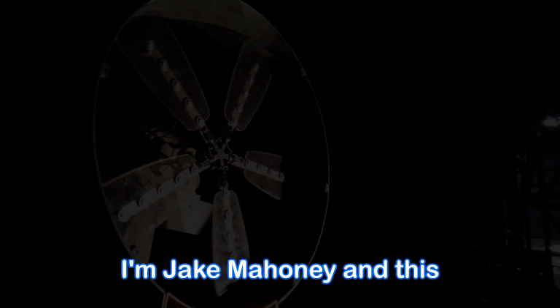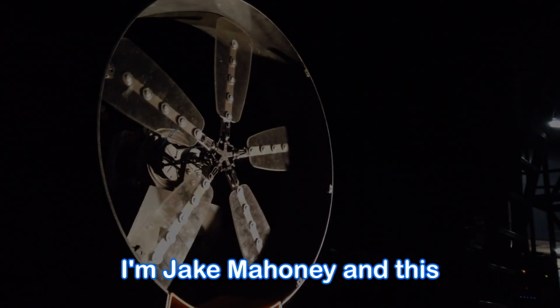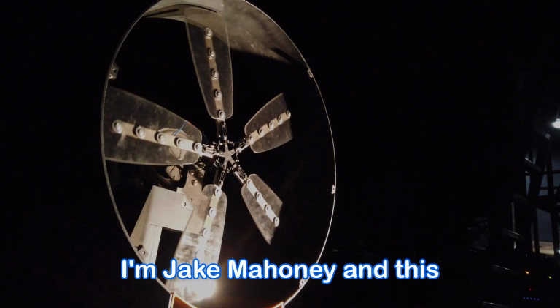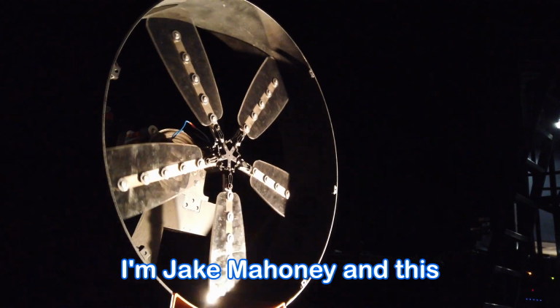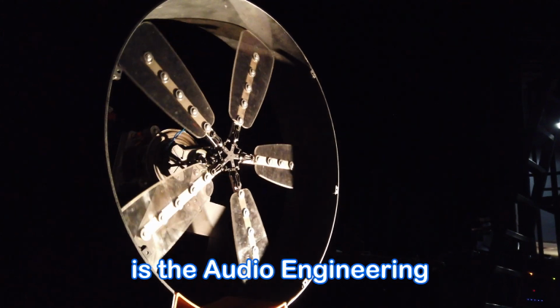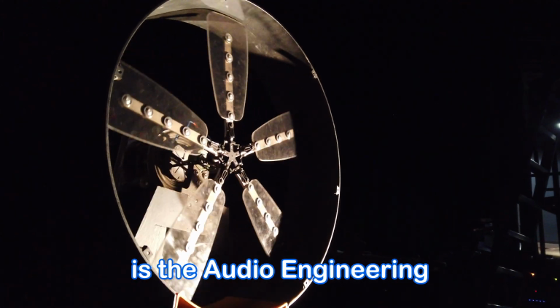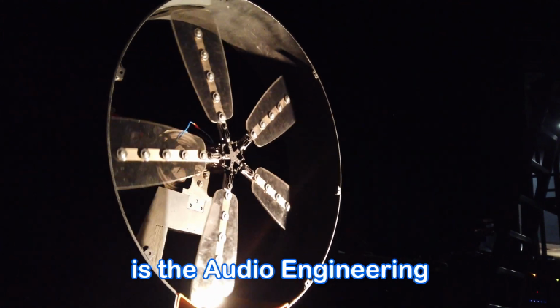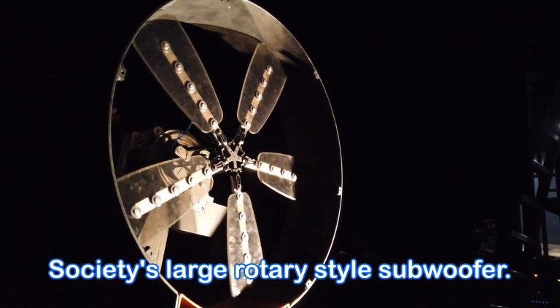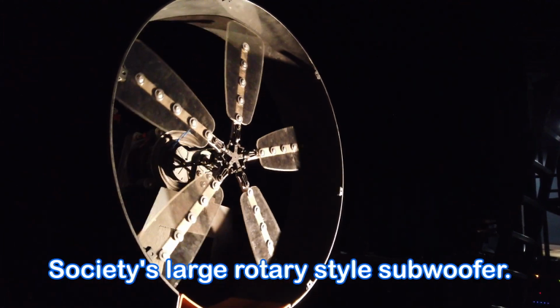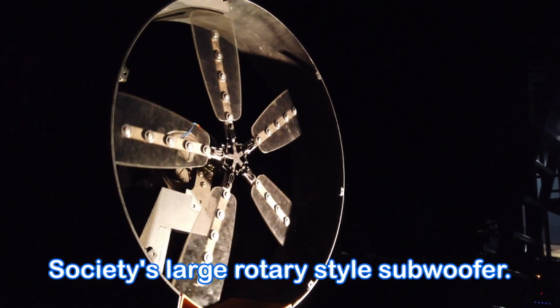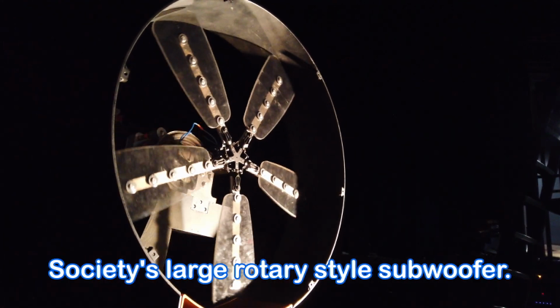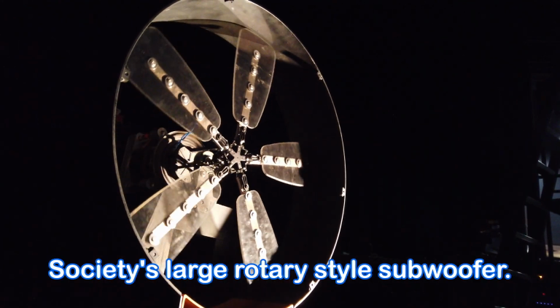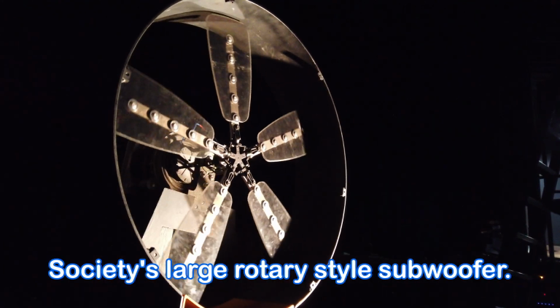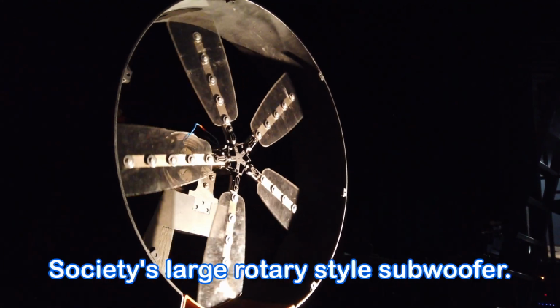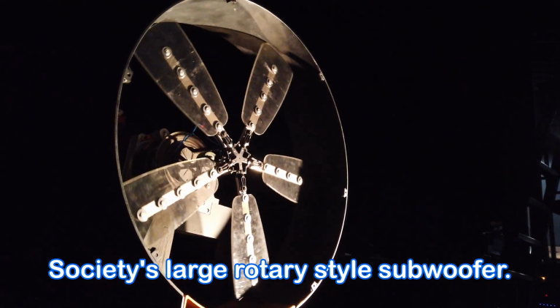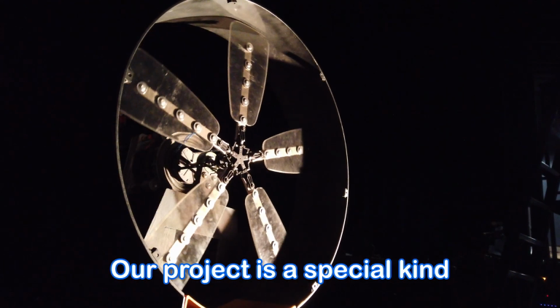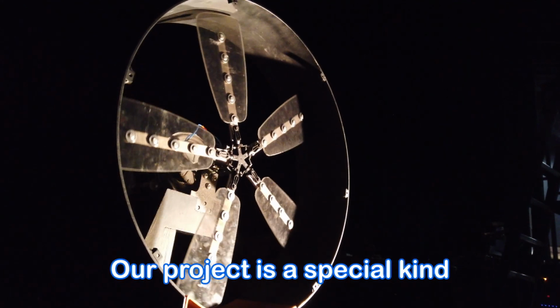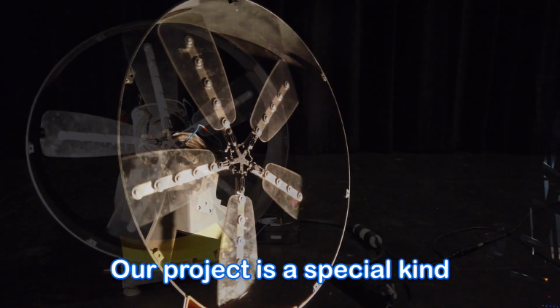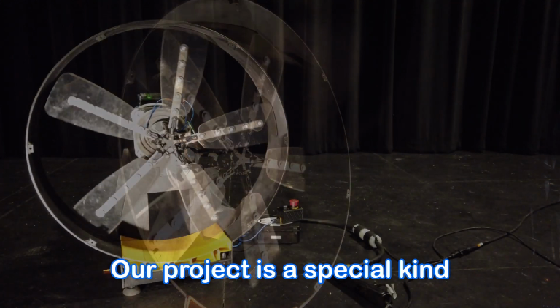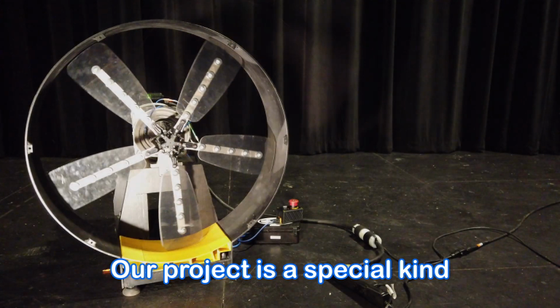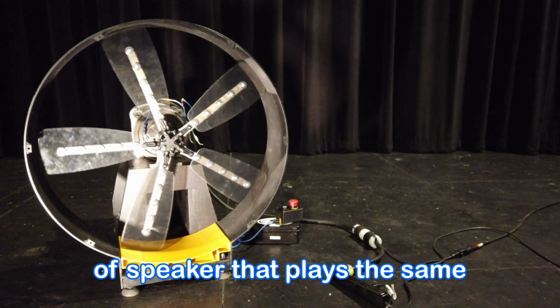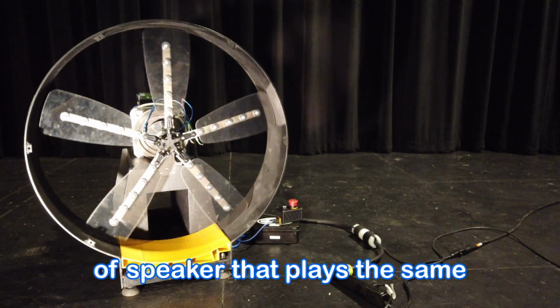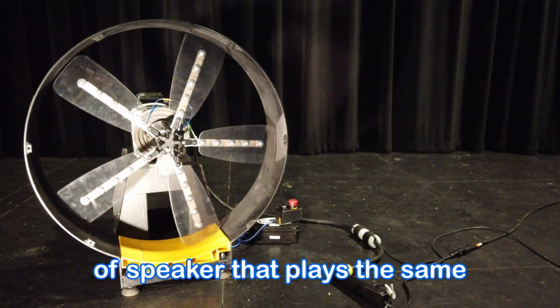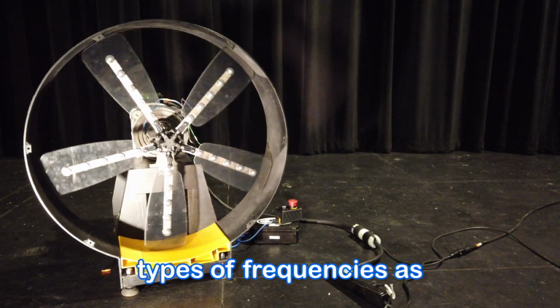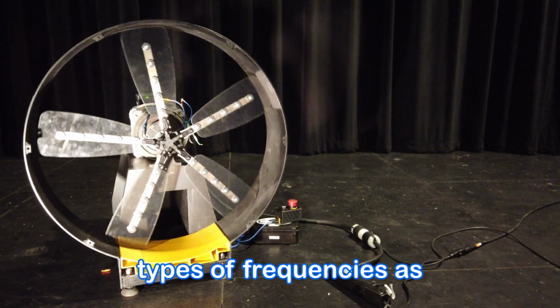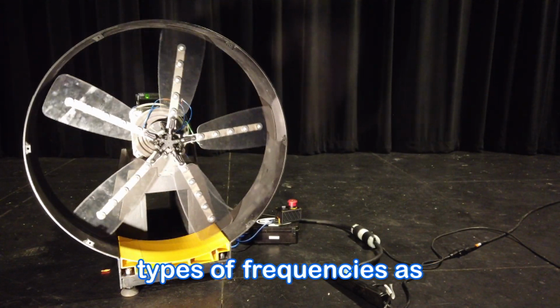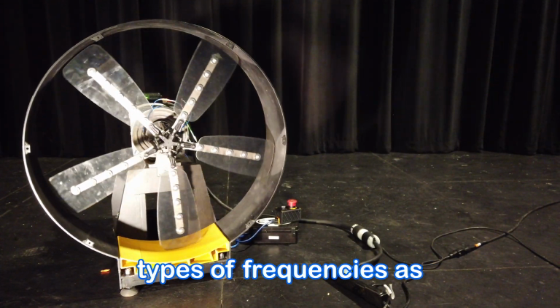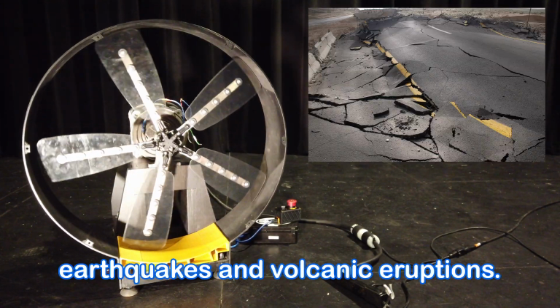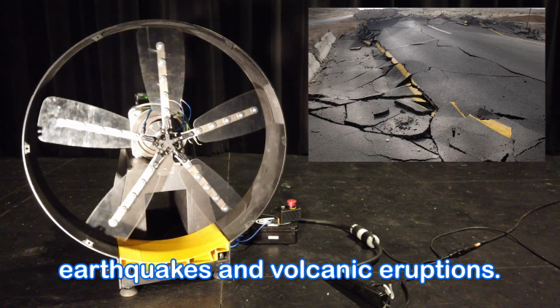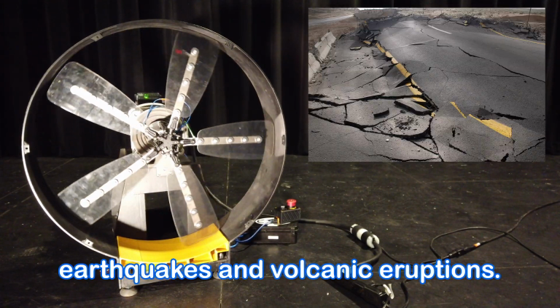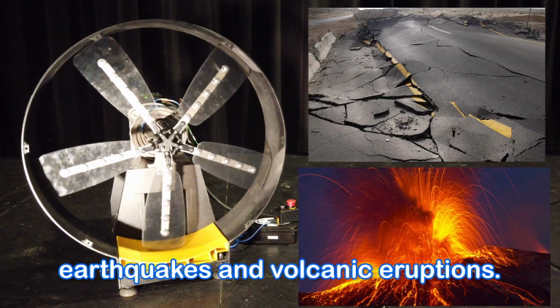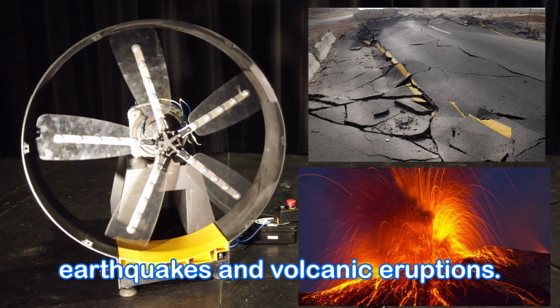I'm Jake Mahoney, and this is the Audio Engineering Society's large rotary-style subwoofer. Our project is a special kind of speaker that plays the same types of frequencies as earthquakes and volcanic eruptions.